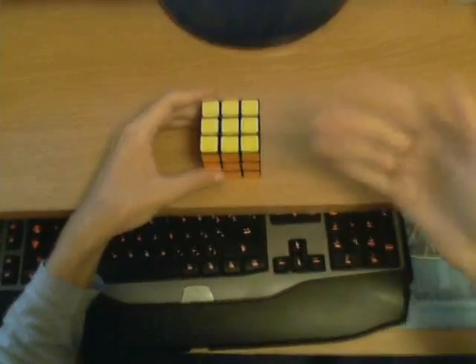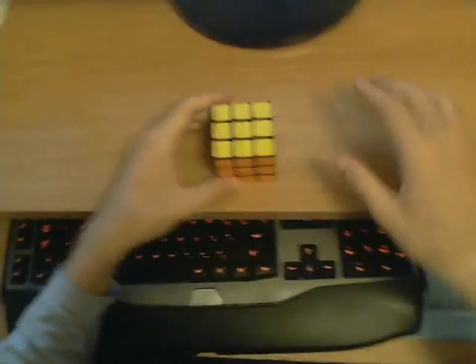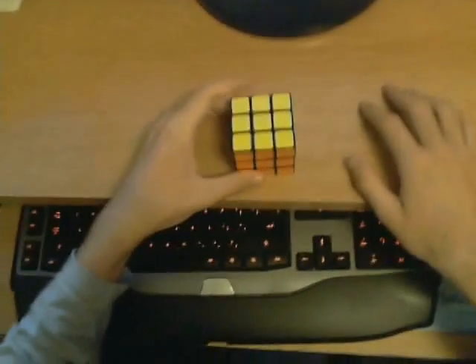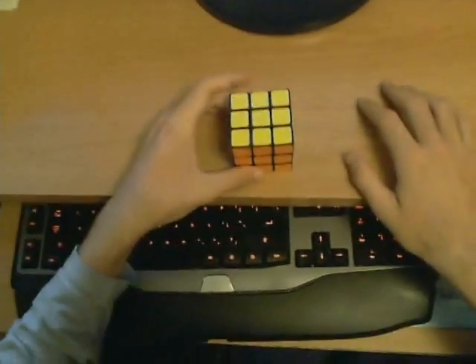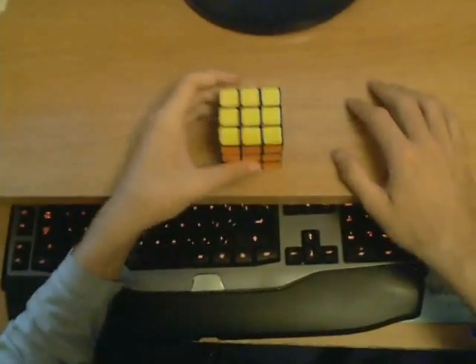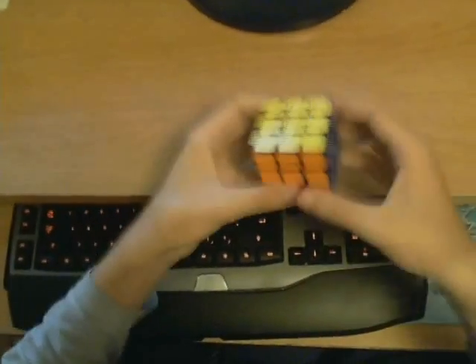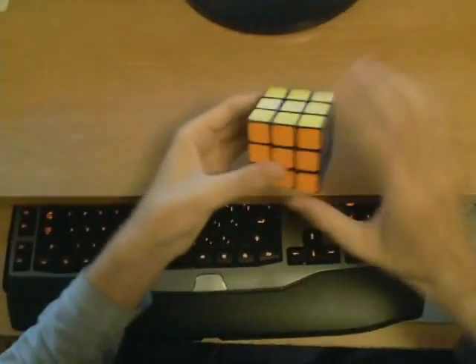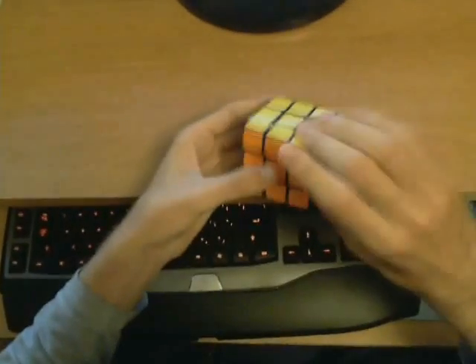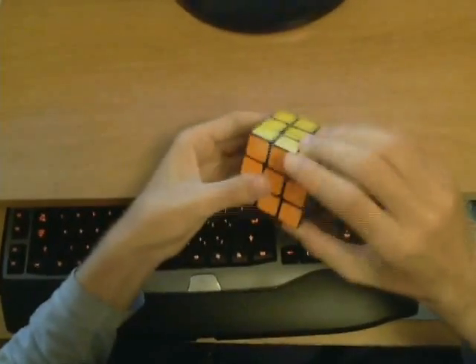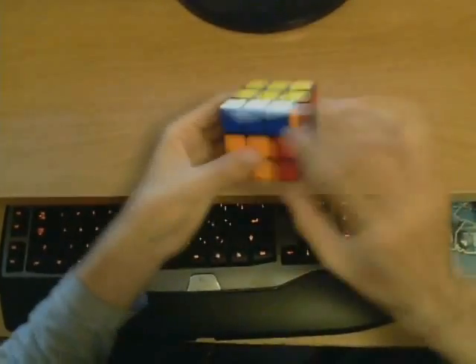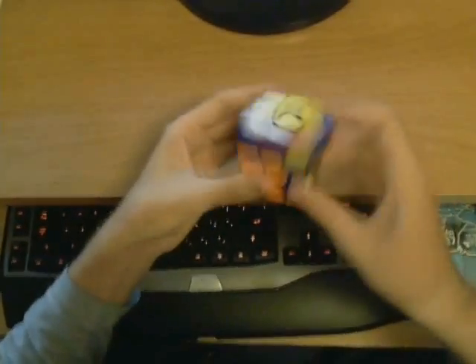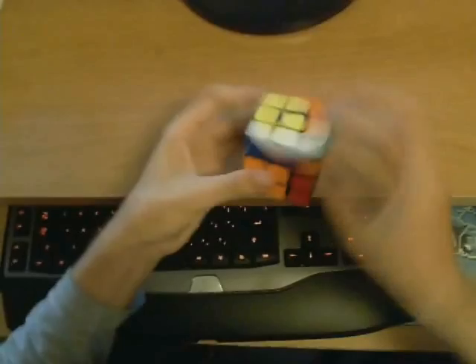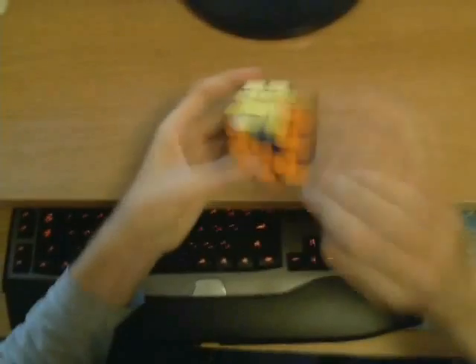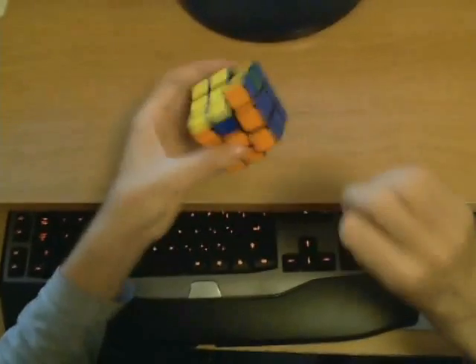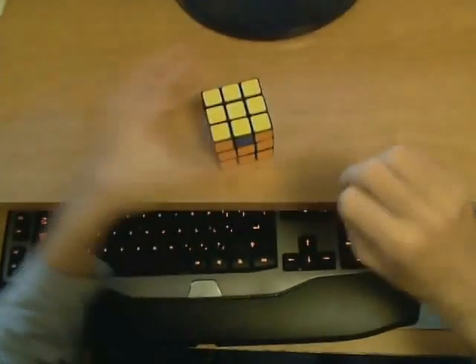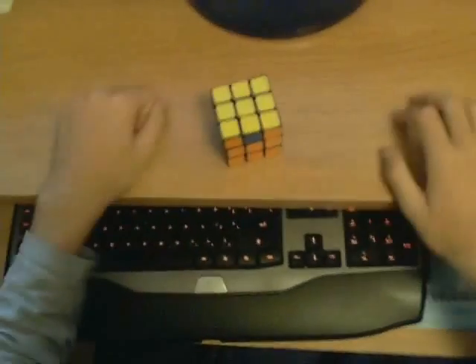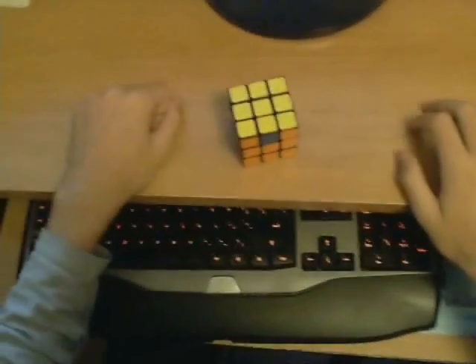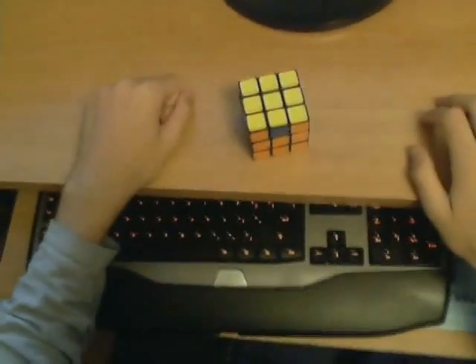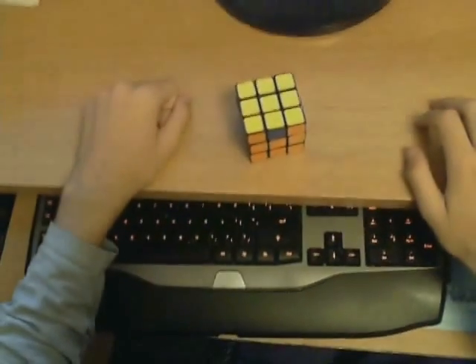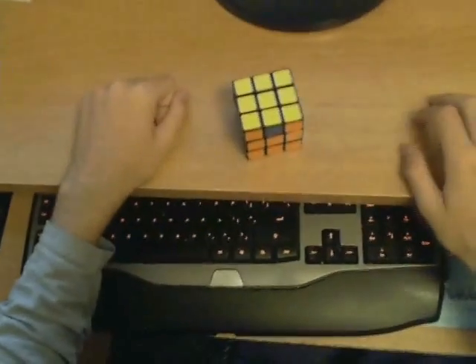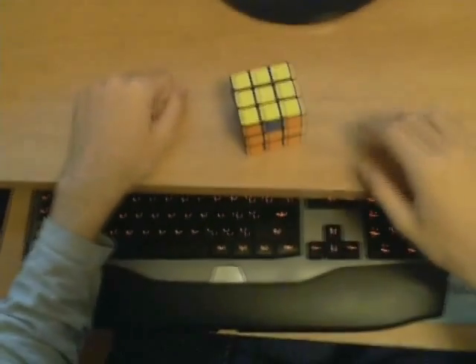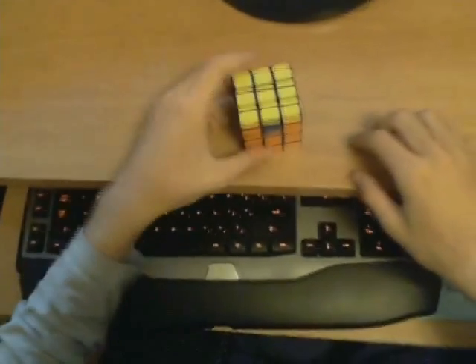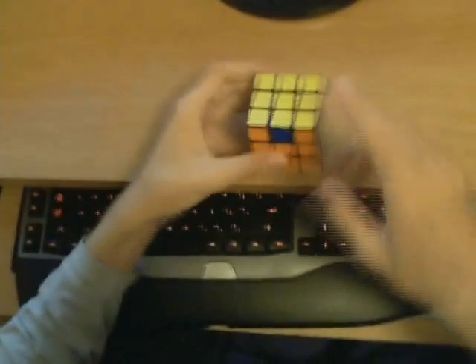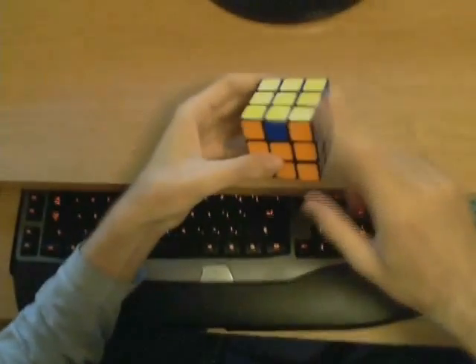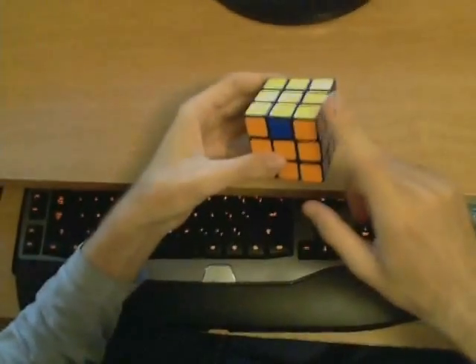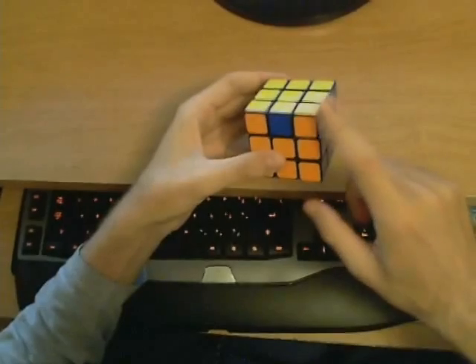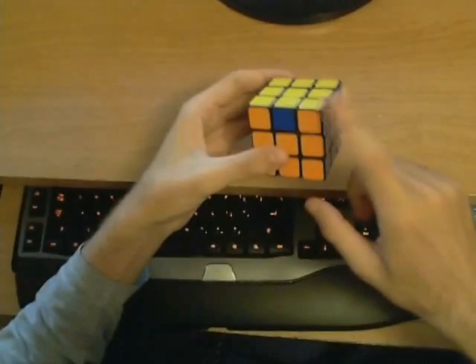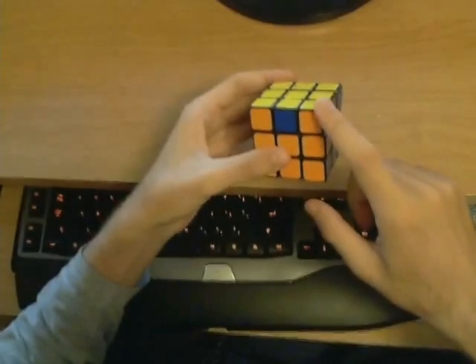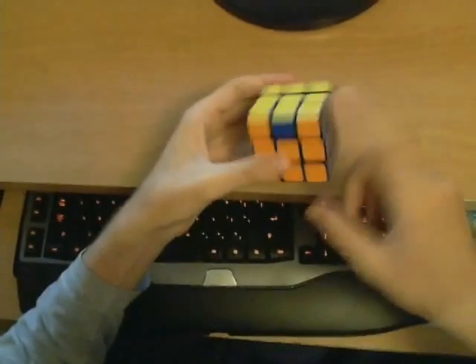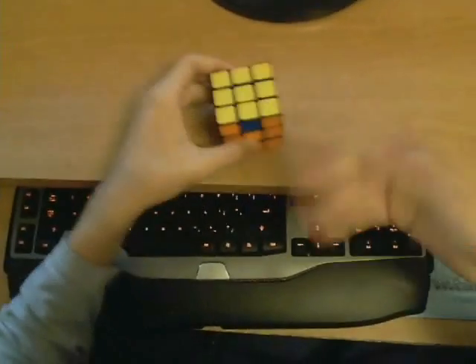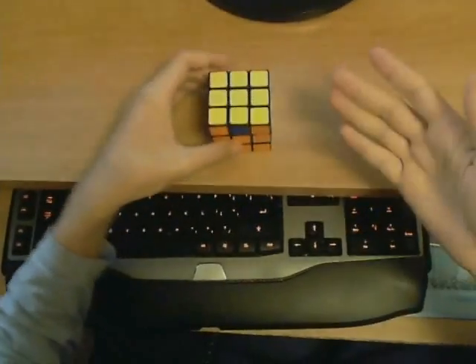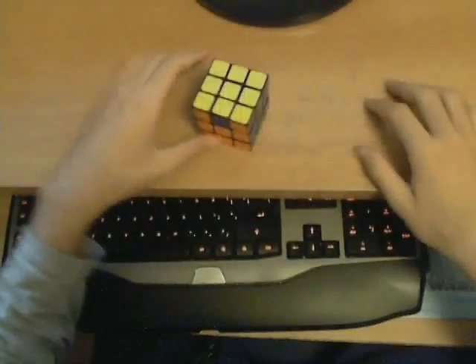Hello. This is a video that introduces people to the quickly growing world of speedcubing. You are an ideal viewer if you have just recently finished learning how to solve the Rubik's Cube and you want to know how you can get faster.